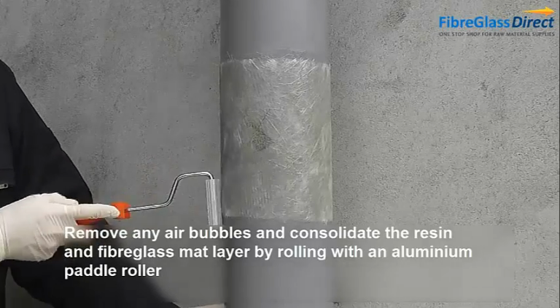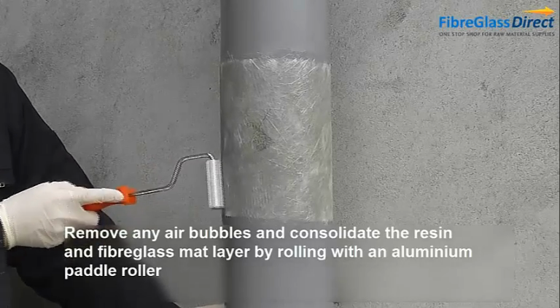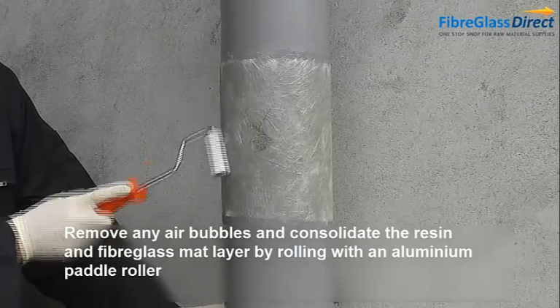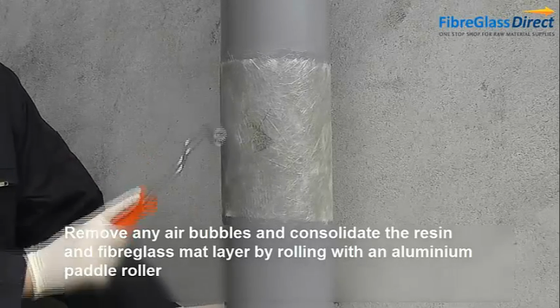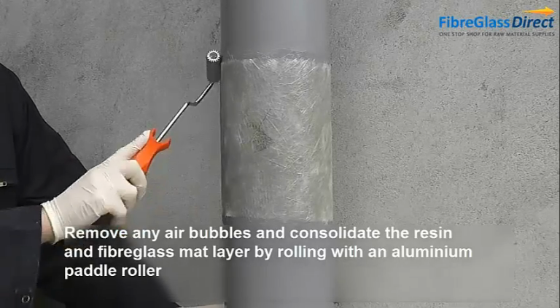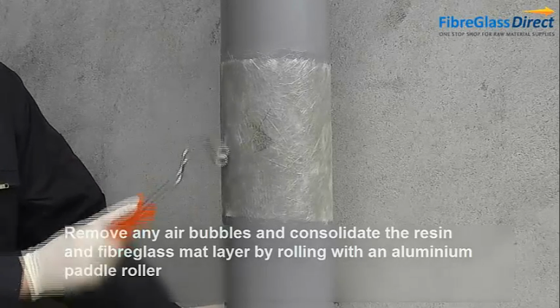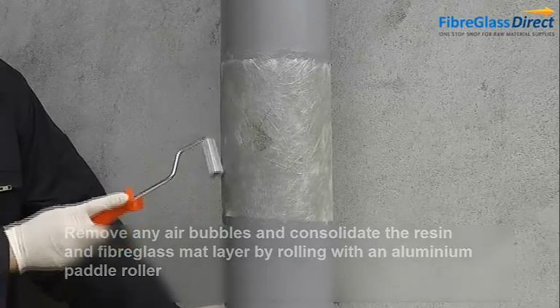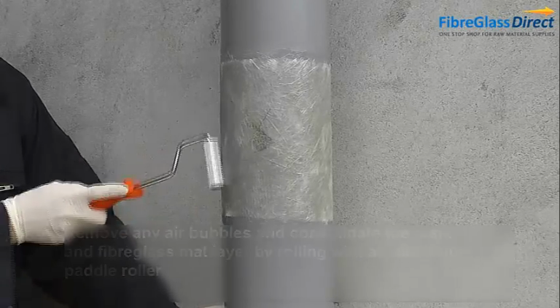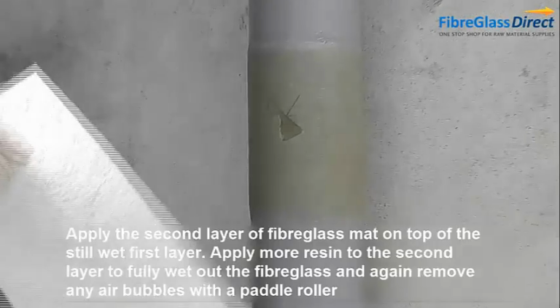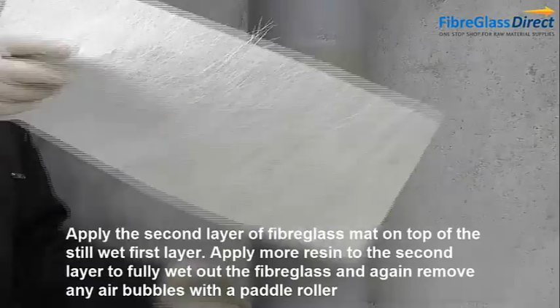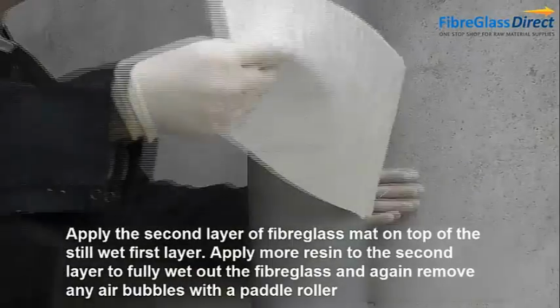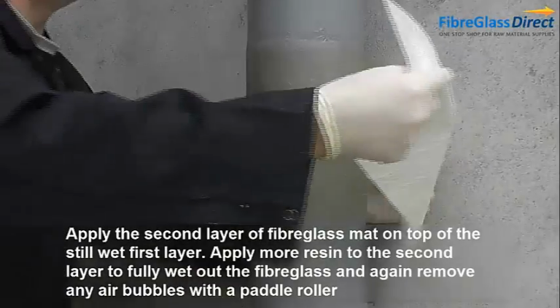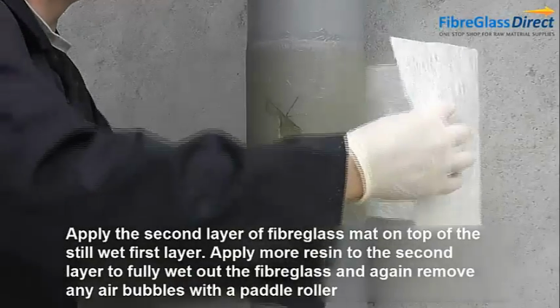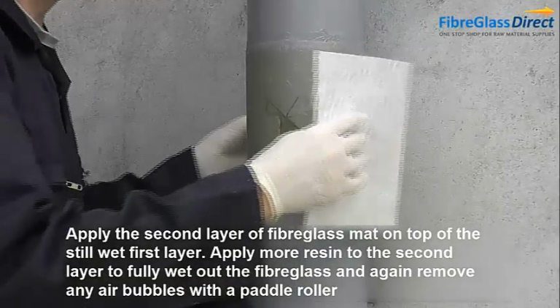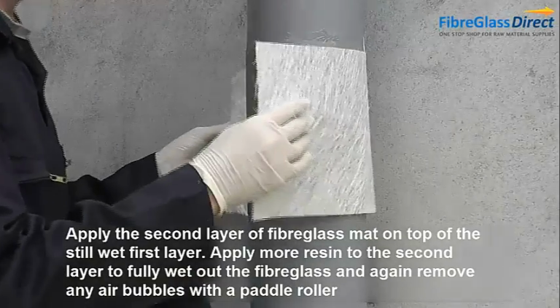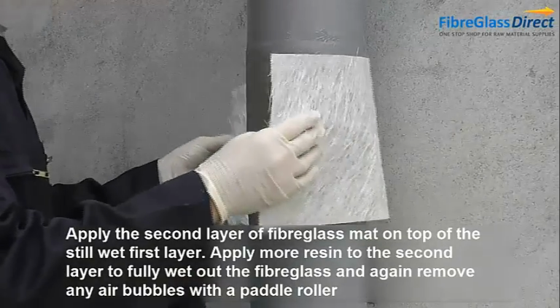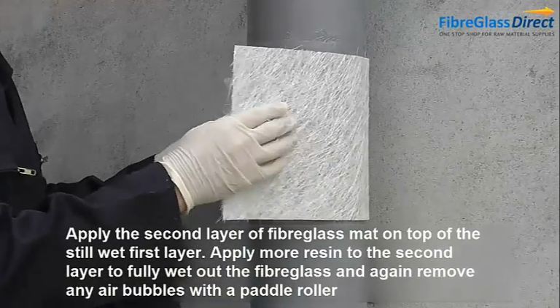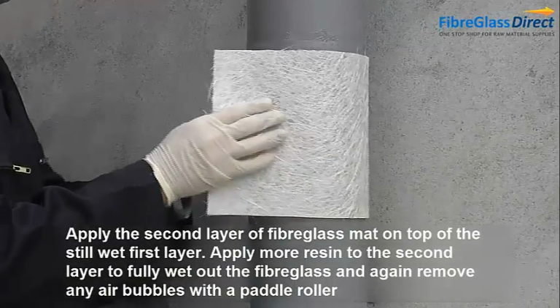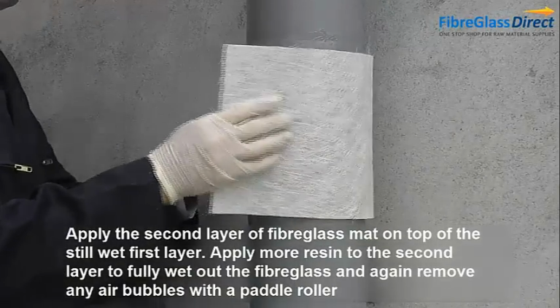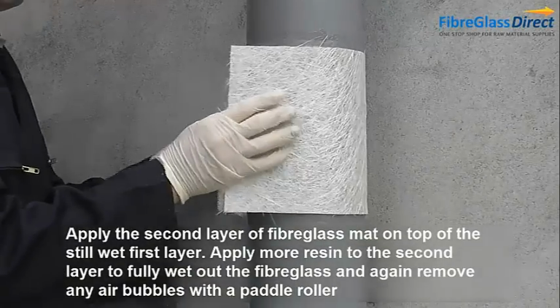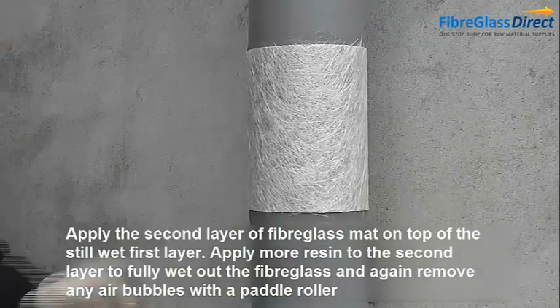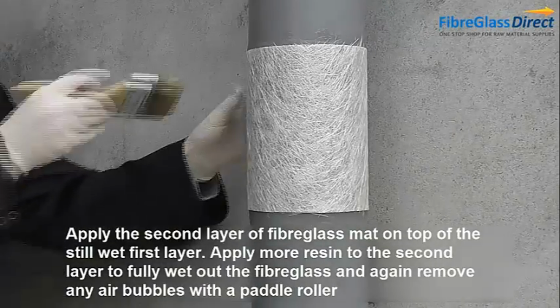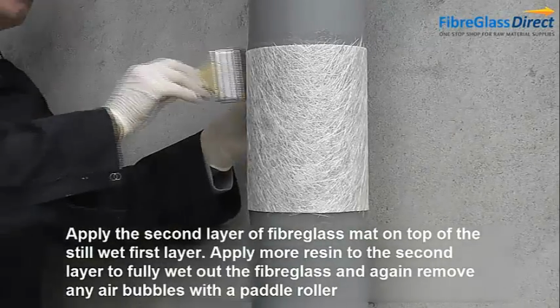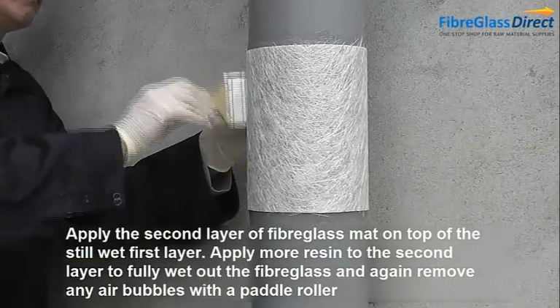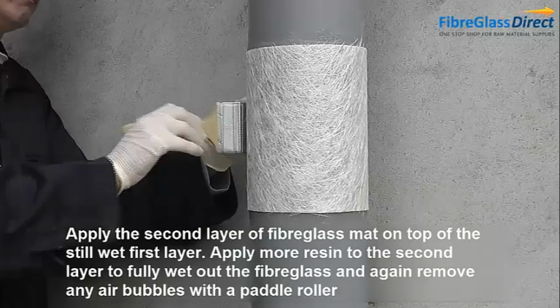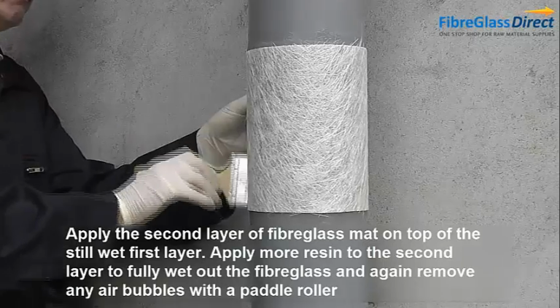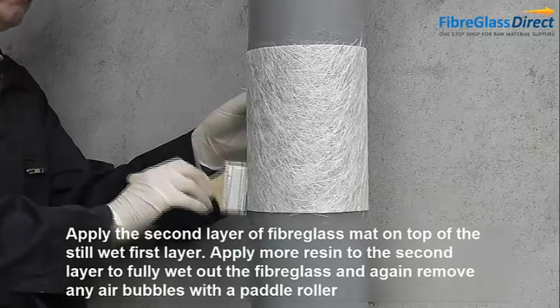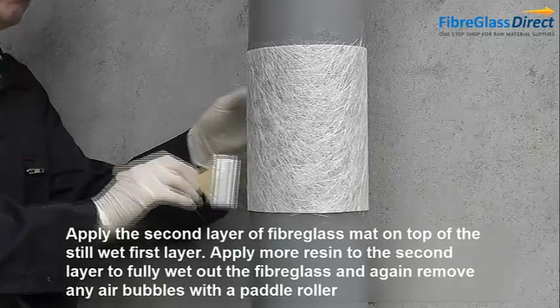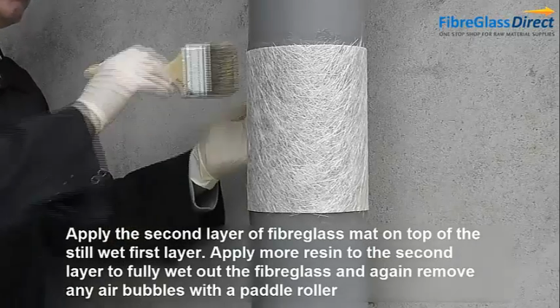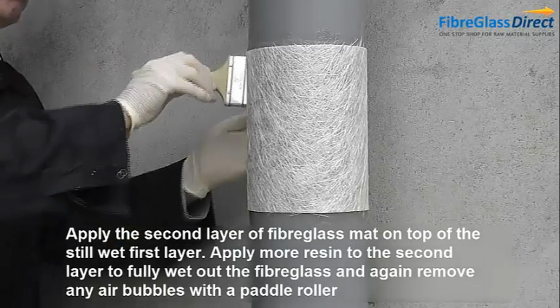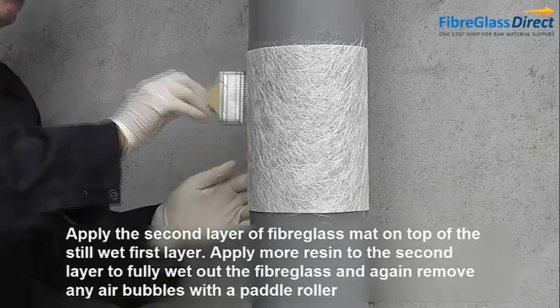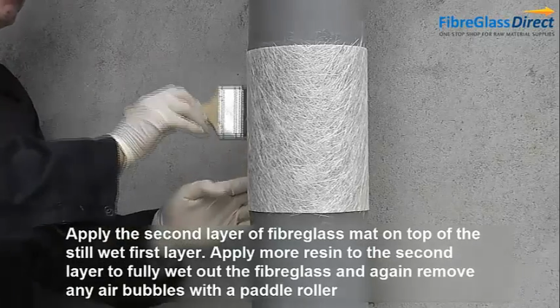Apply the second layer of fibreglass mat on top of the still wet first layer. Apply more resin to the second layer to fully wet out the fibreglass, and again remove any air bubbles with a paddle roller.